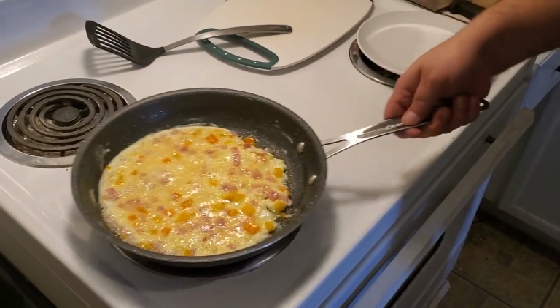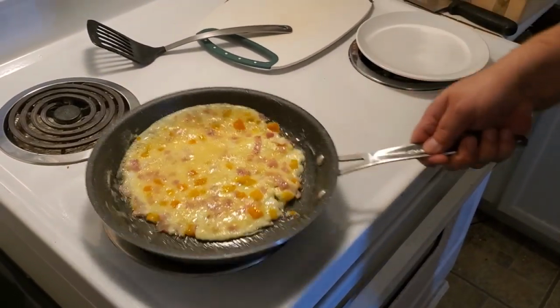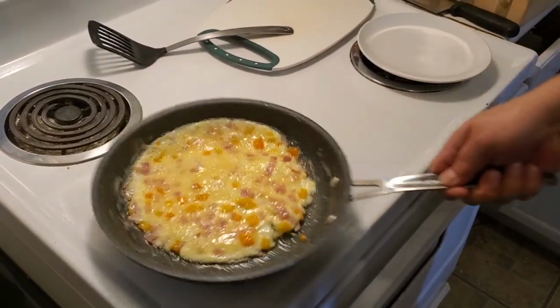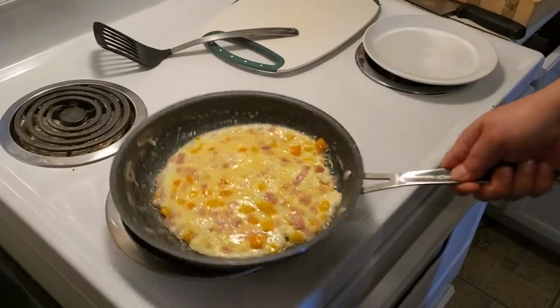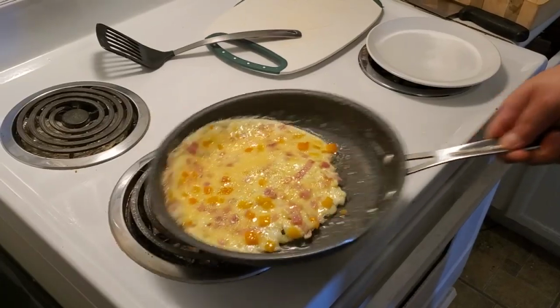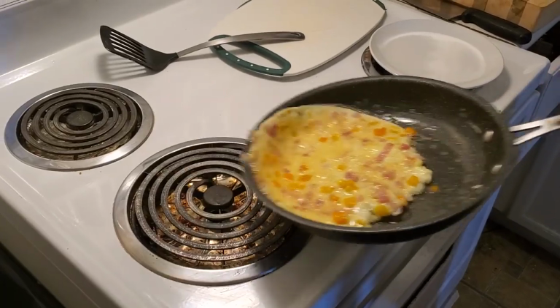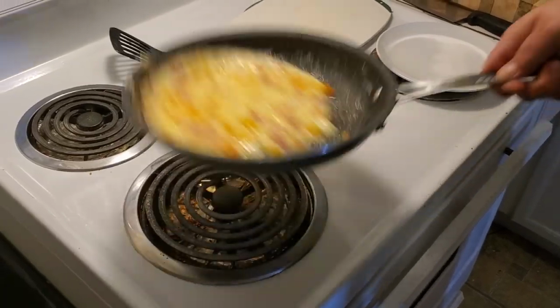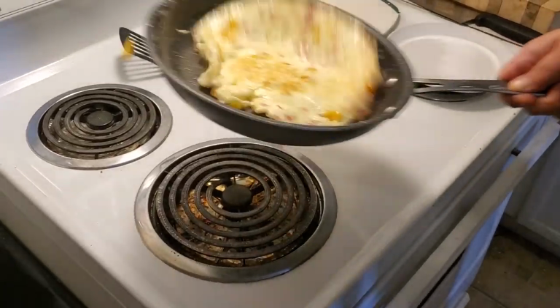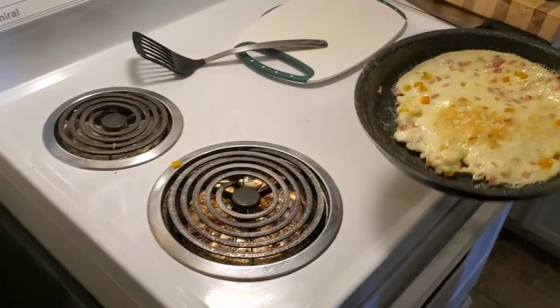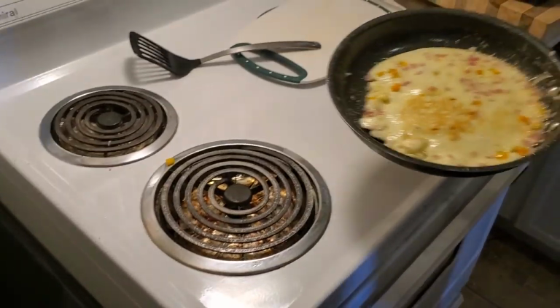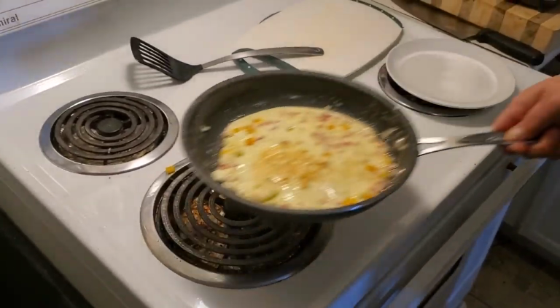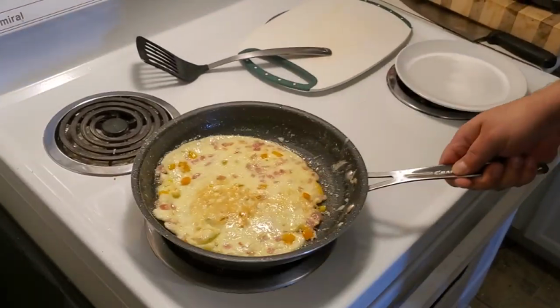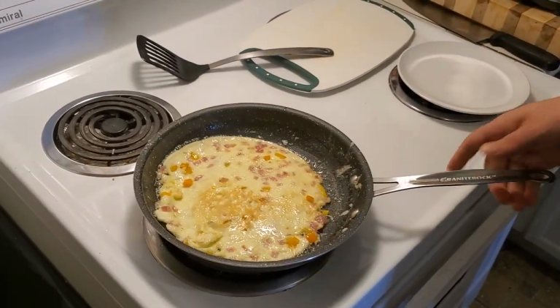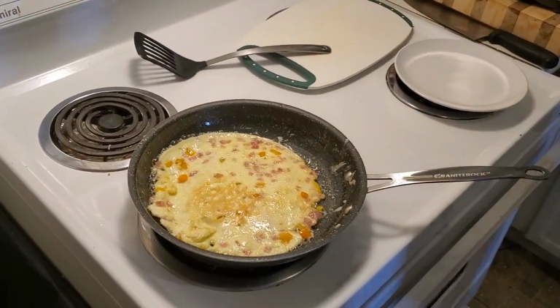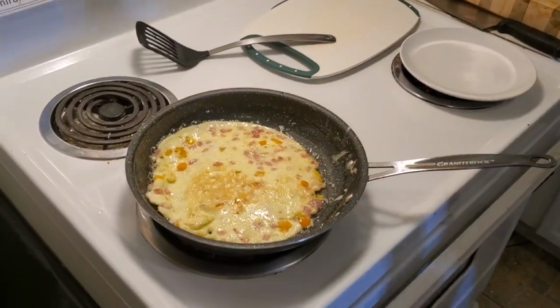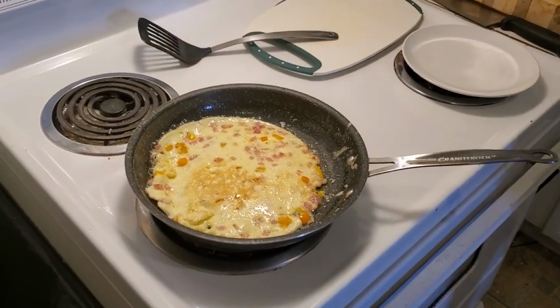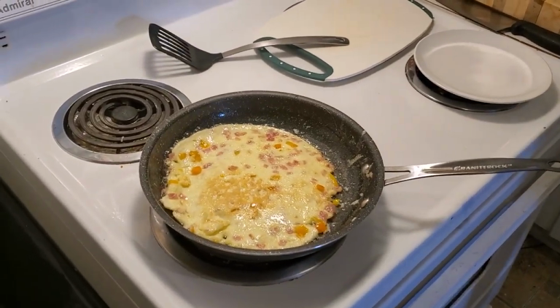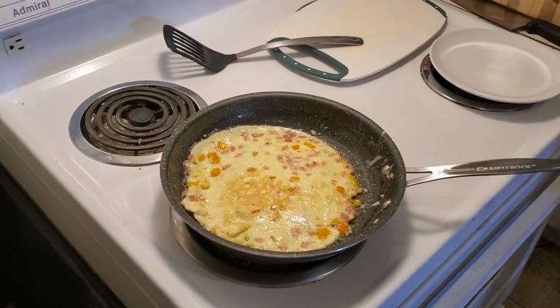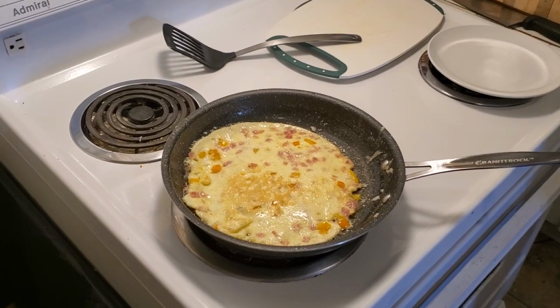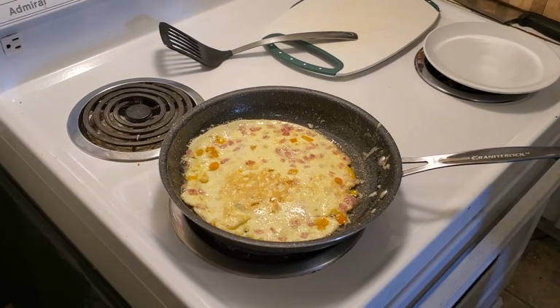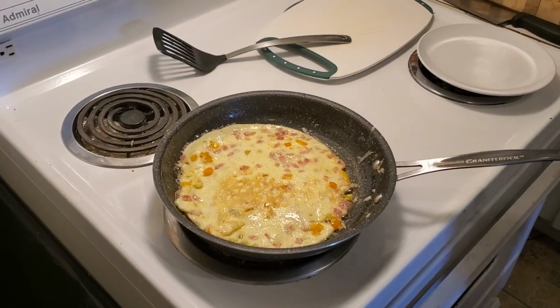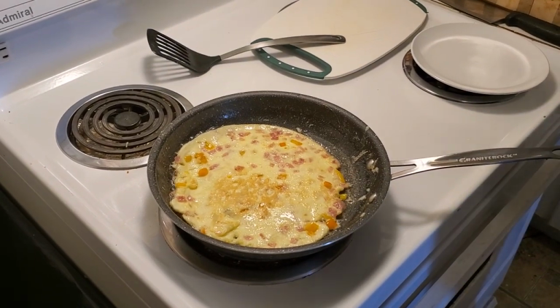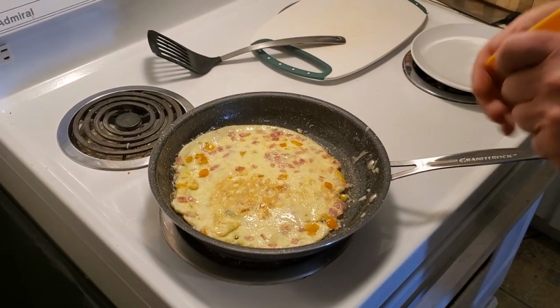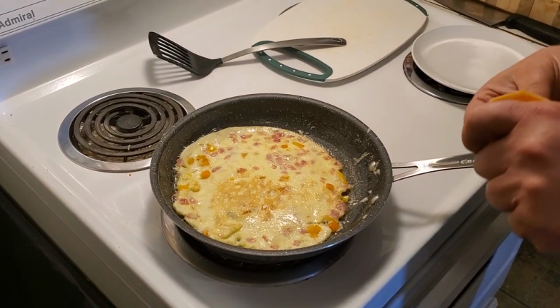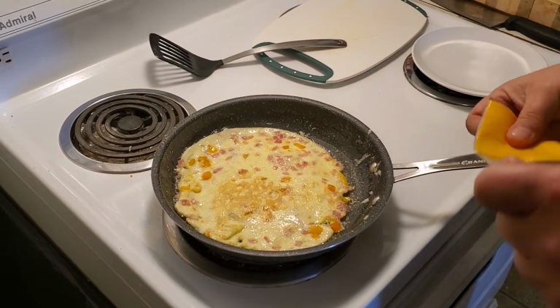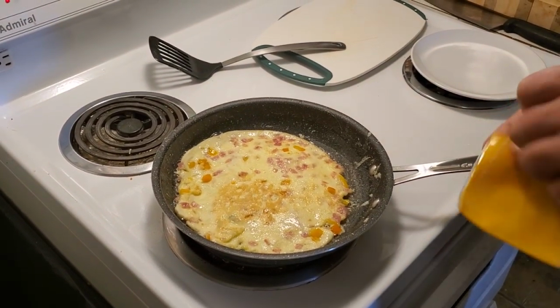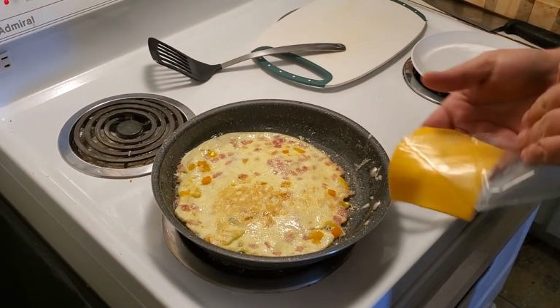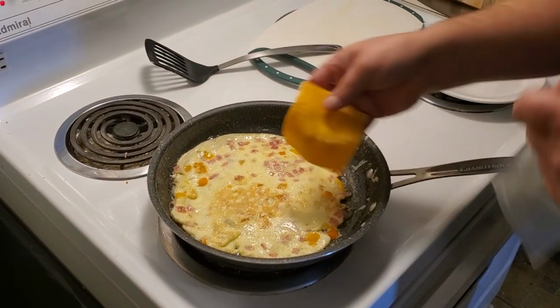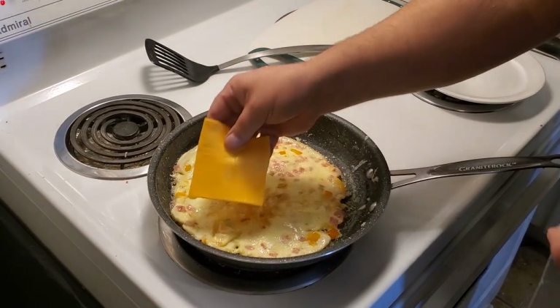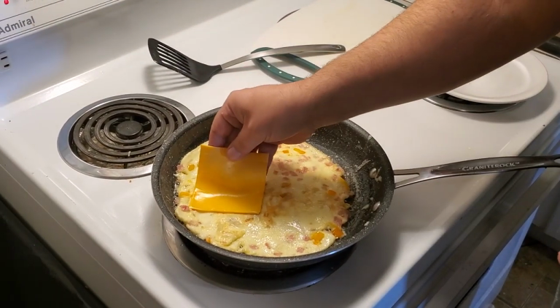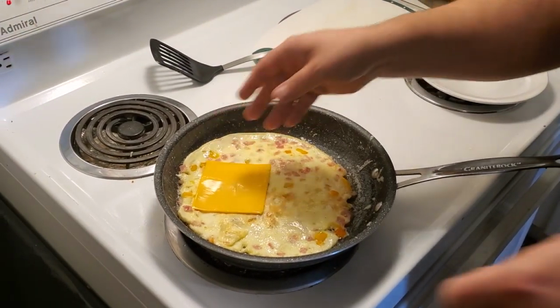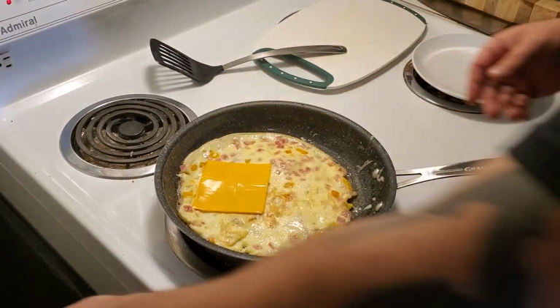We've let that cook. We're going to give her a little flip now. We're going to add the cheese to this bad boy.